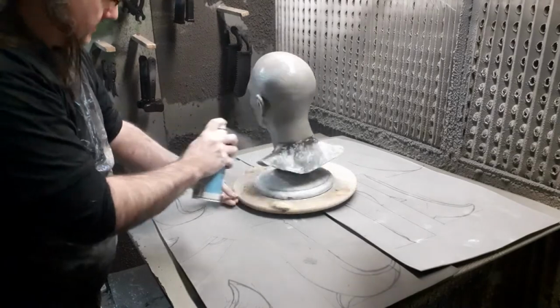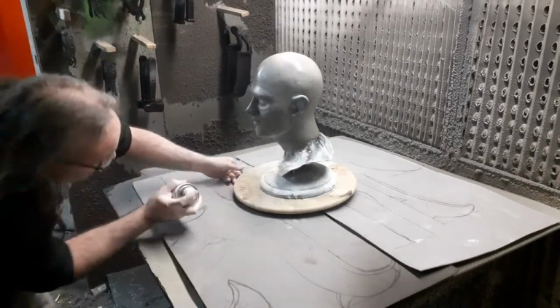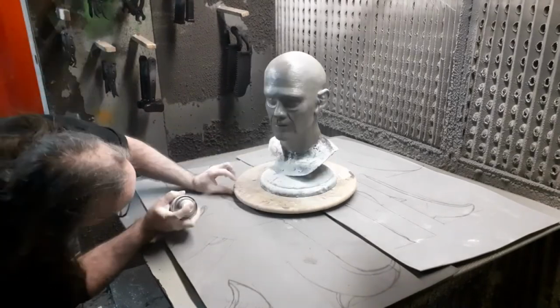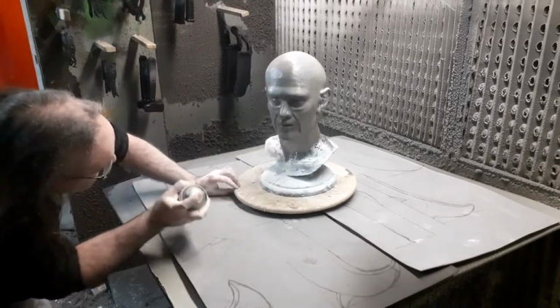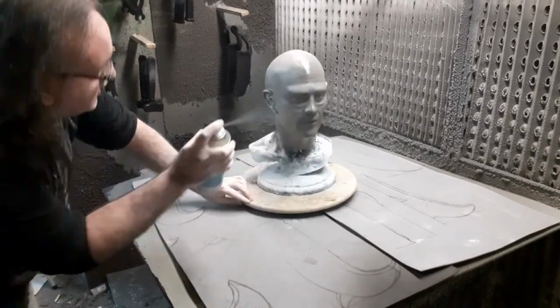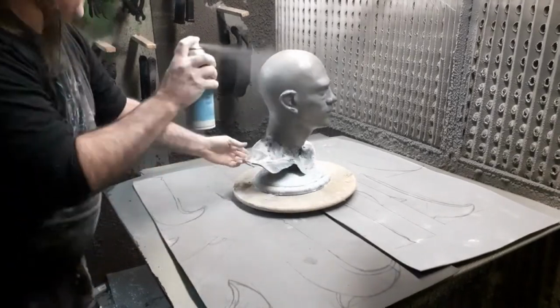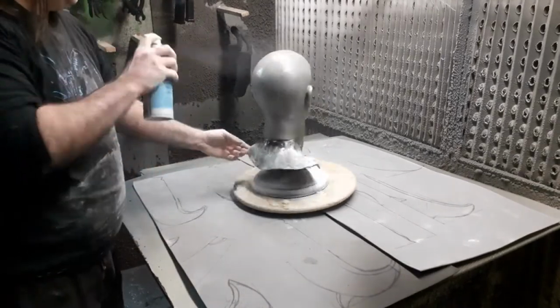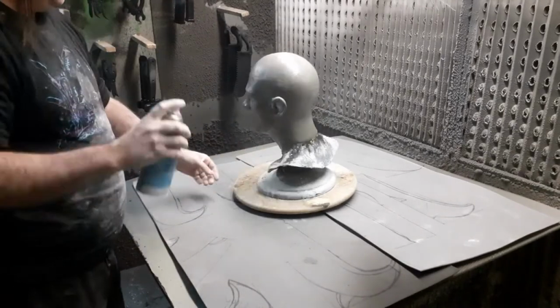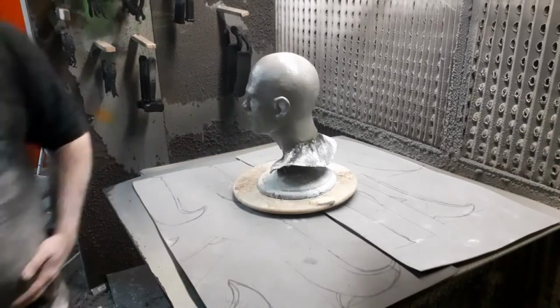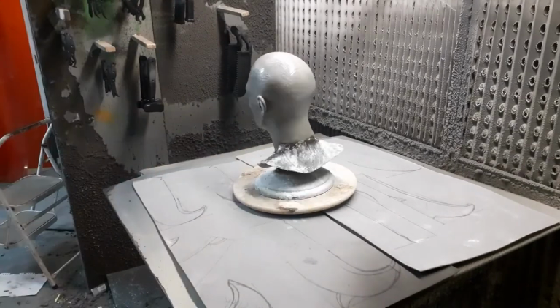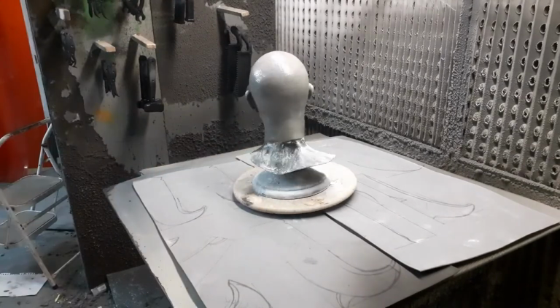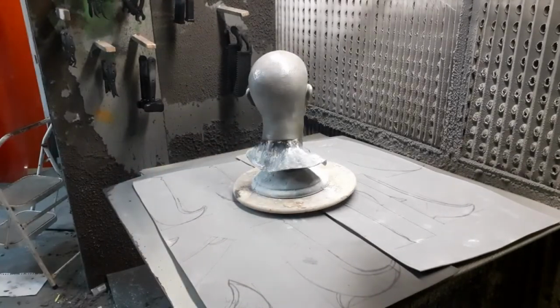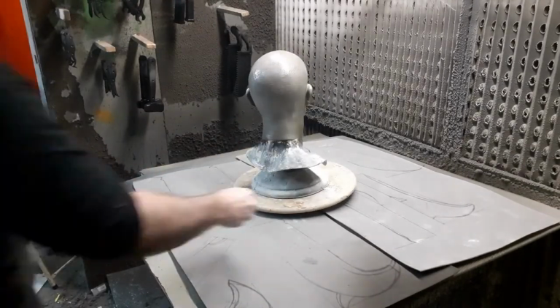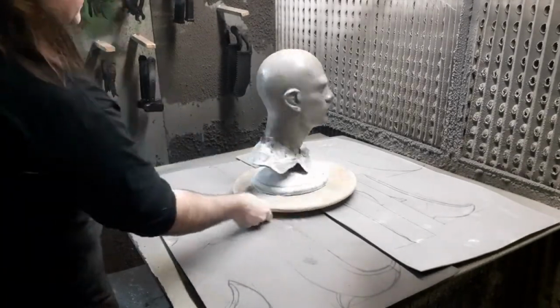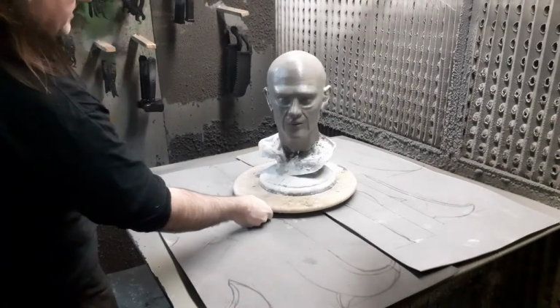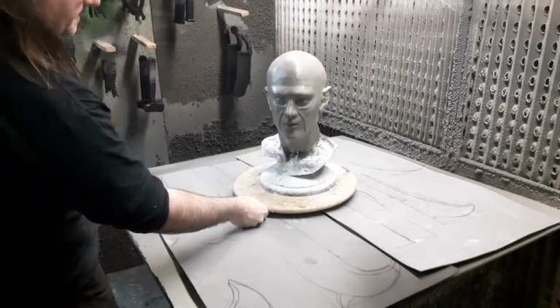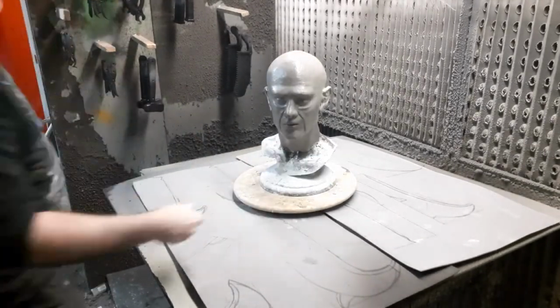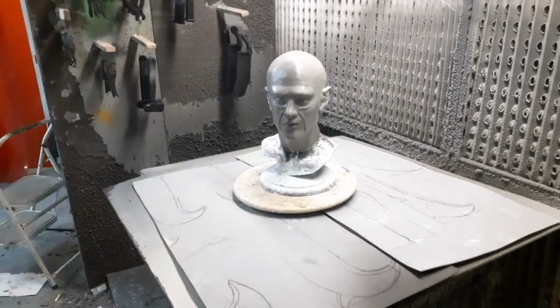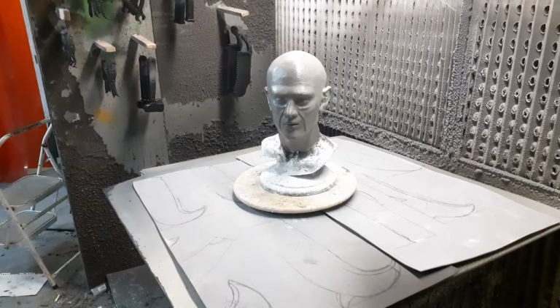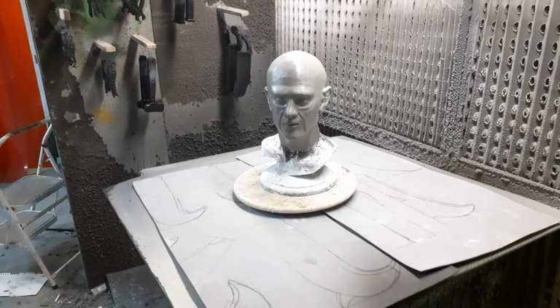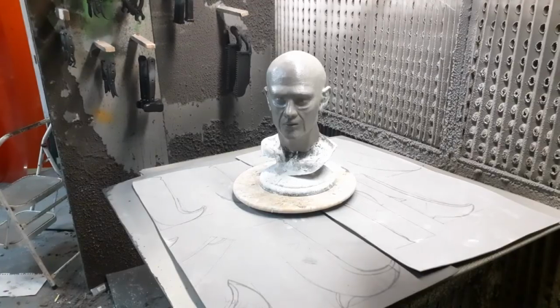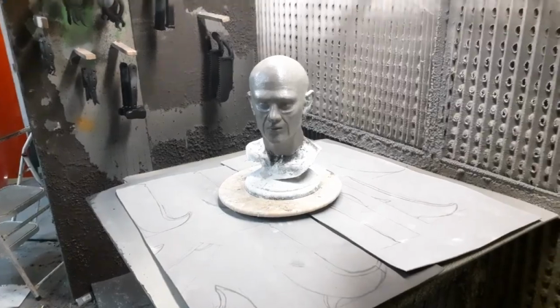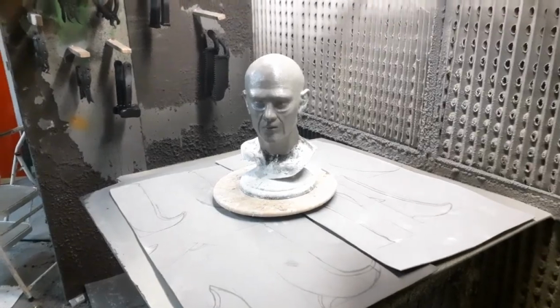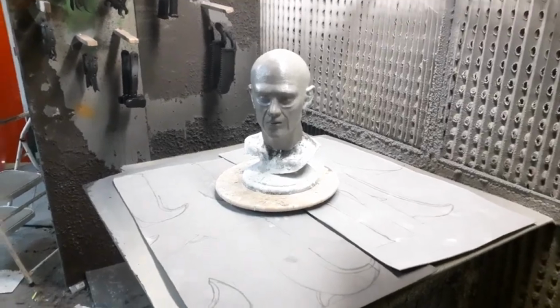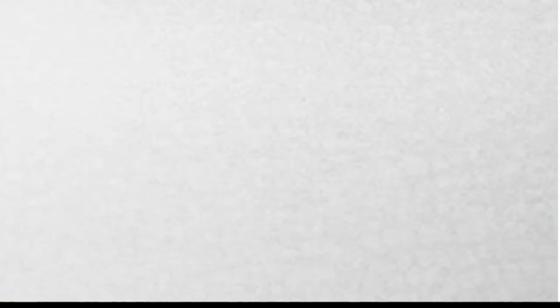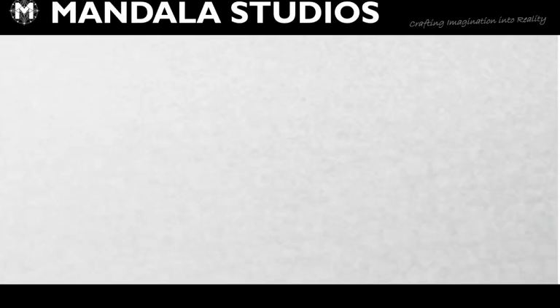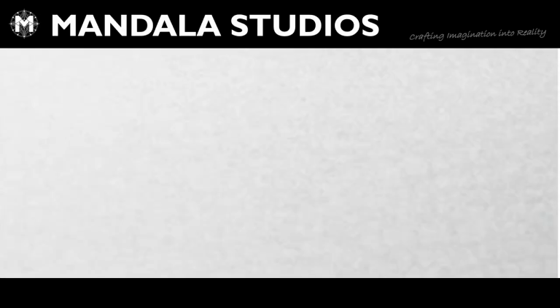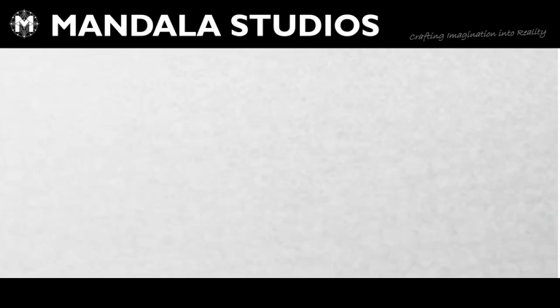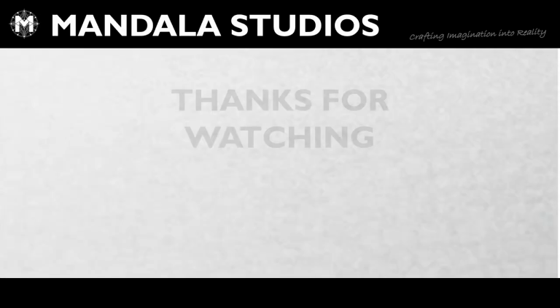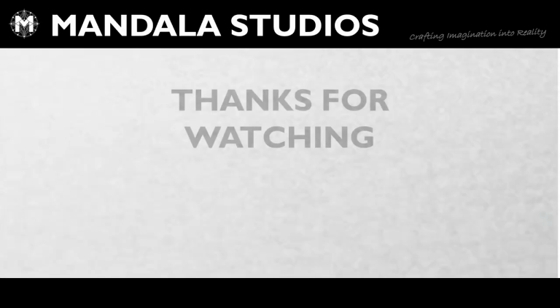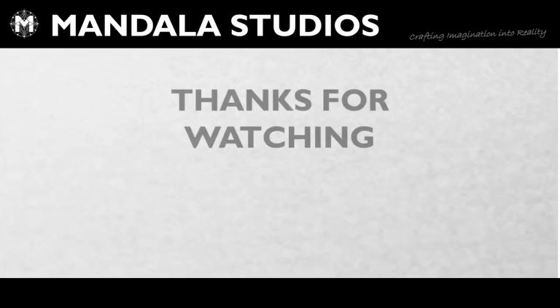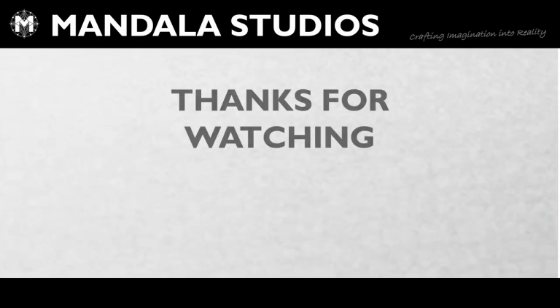He's not wearing a mask there, but we have good extraction and we do leave the room afterwards - we're literally in a massive spray booth. Thank you for watching, watch, like, subscribe and share. See you next time.